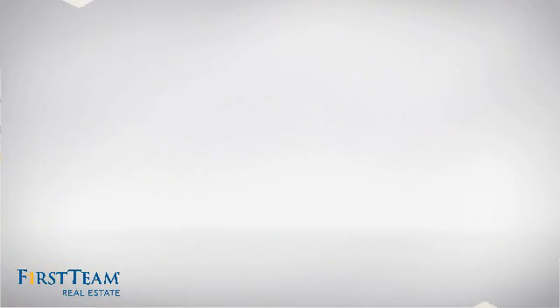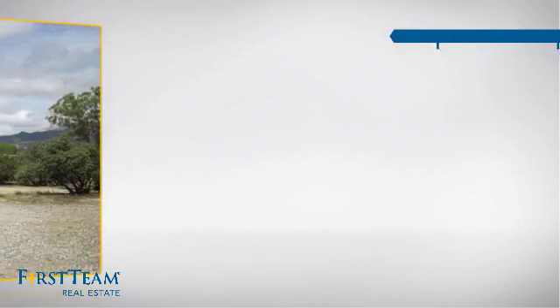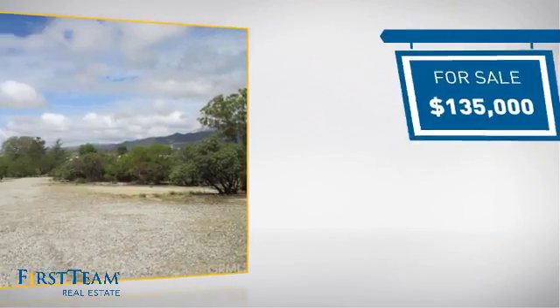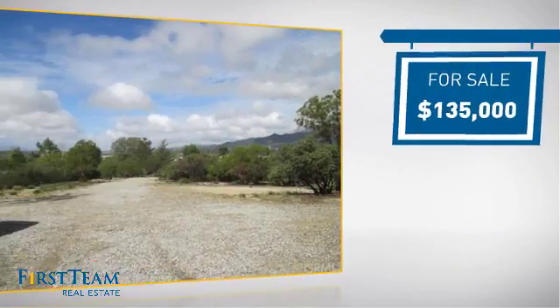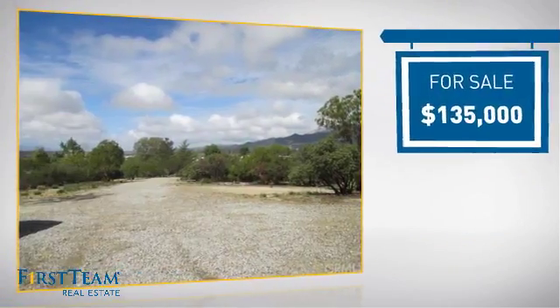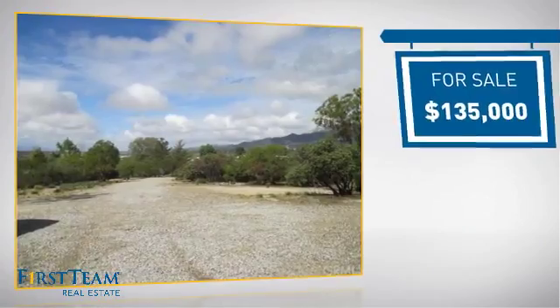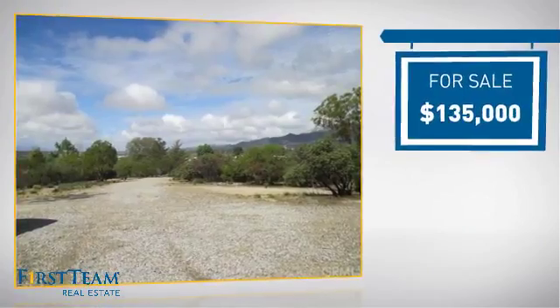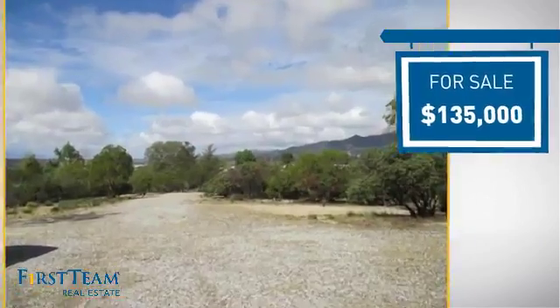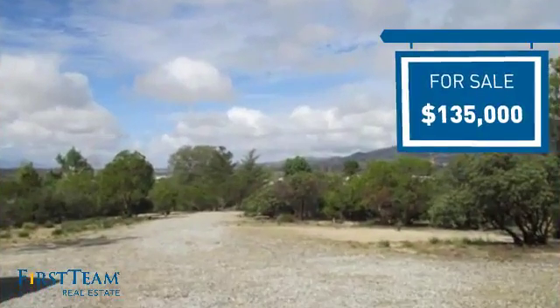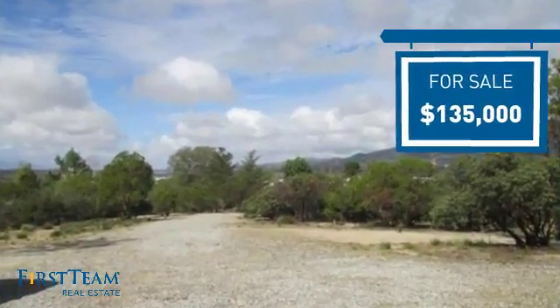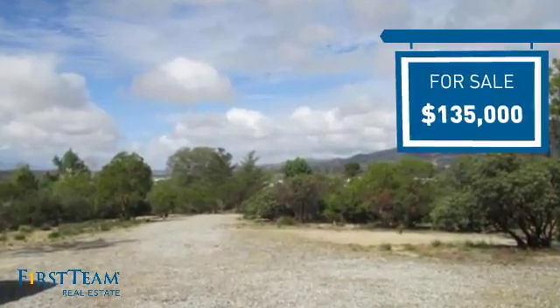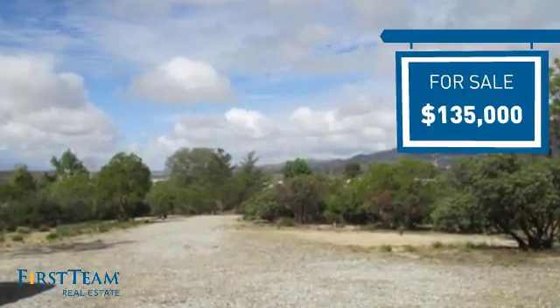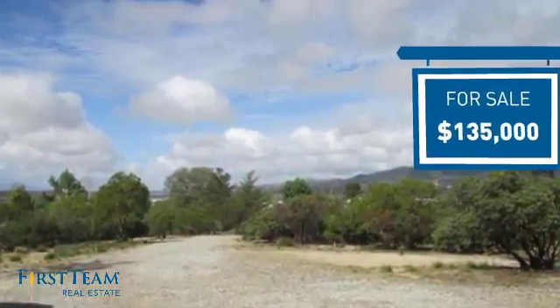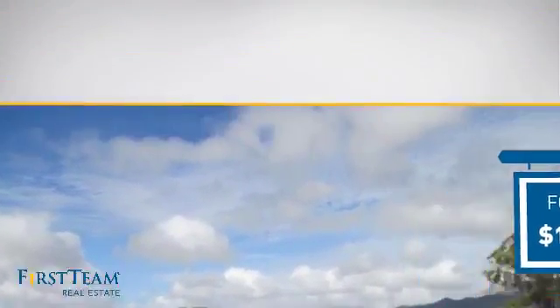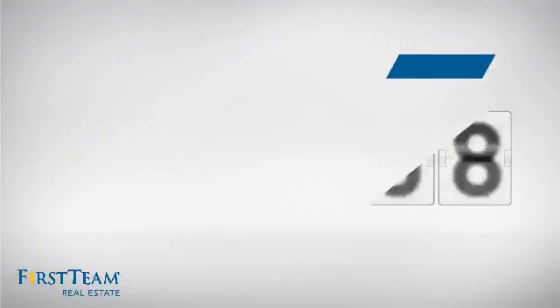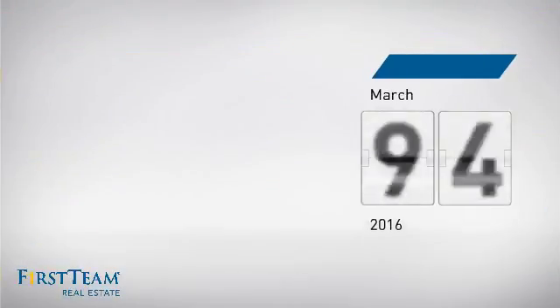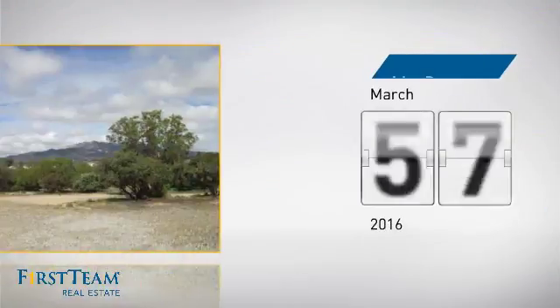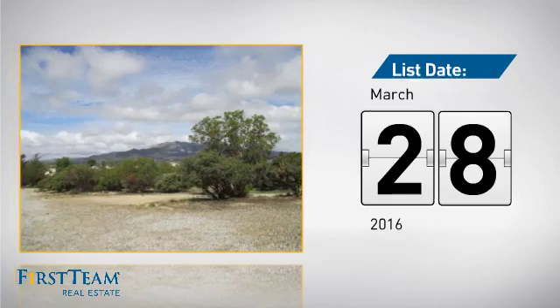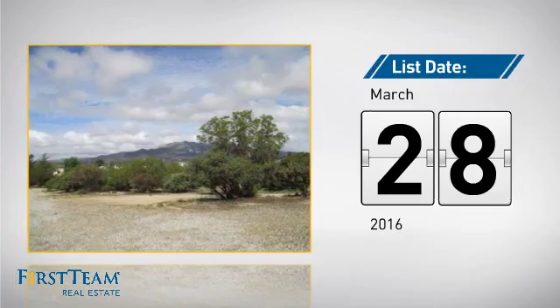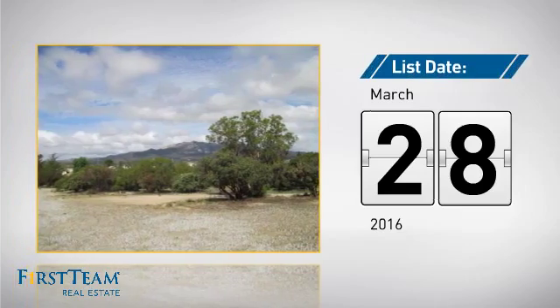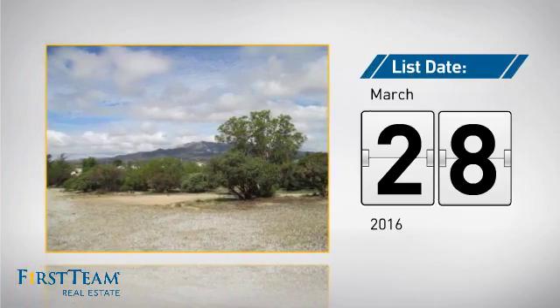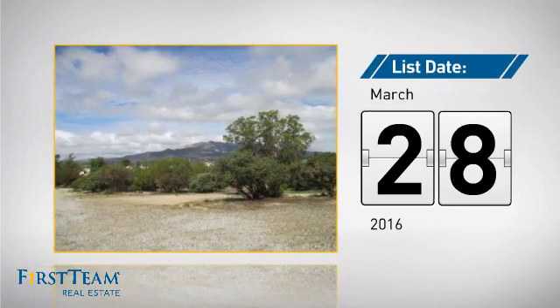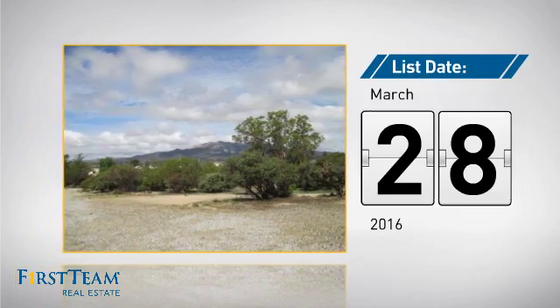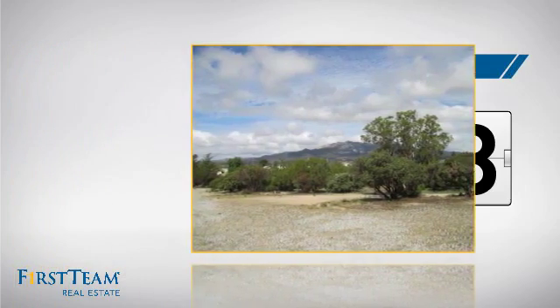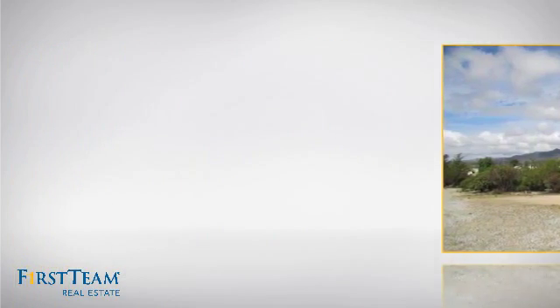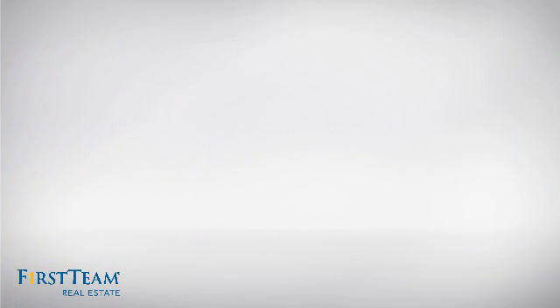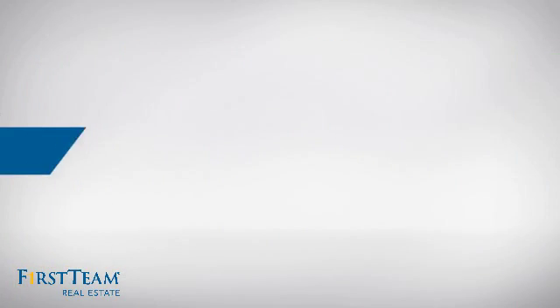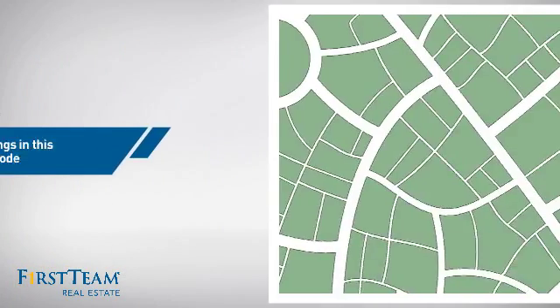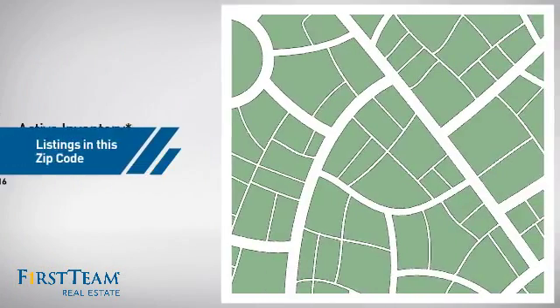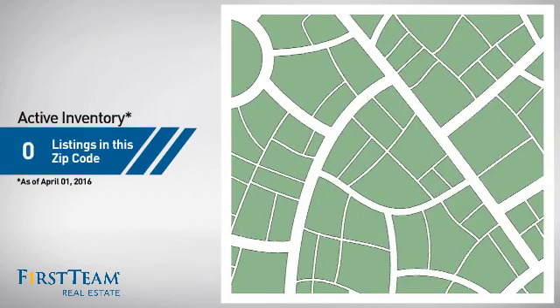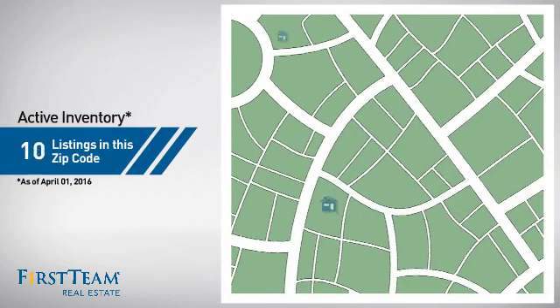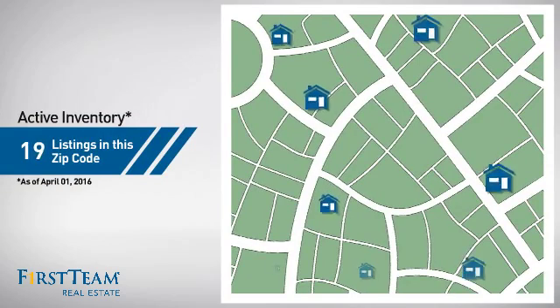Currently listed at just under $140,000, it's been on the market since March. Wondering how it stacks up against the competition?